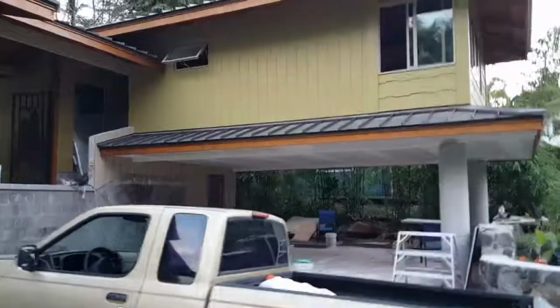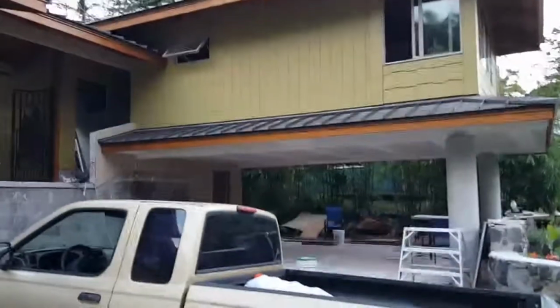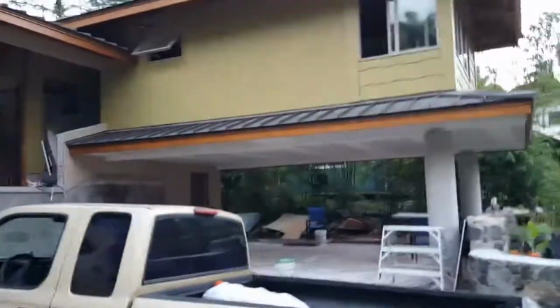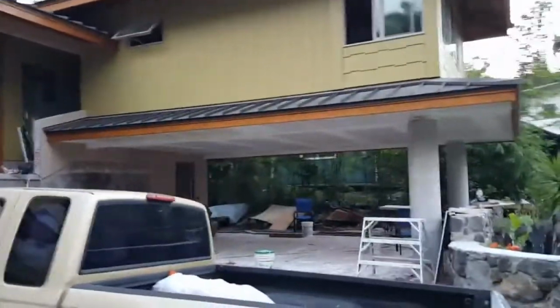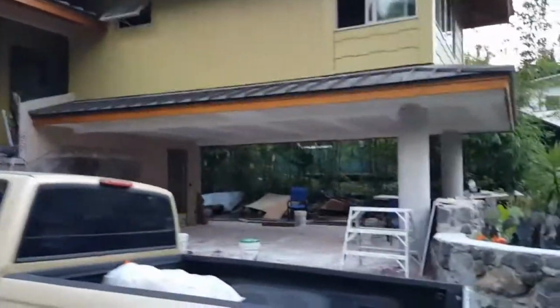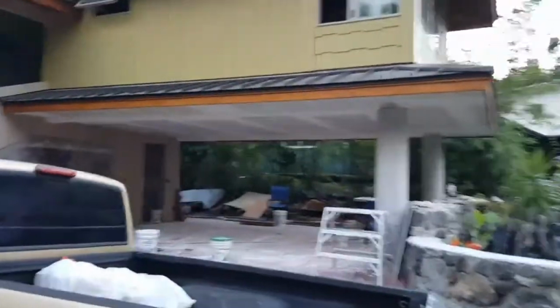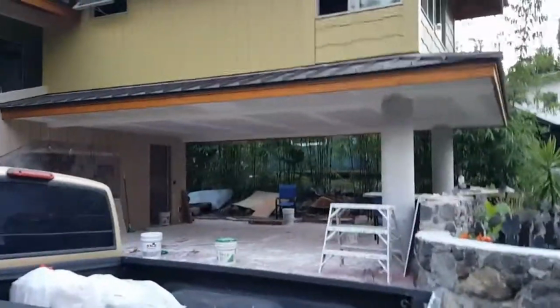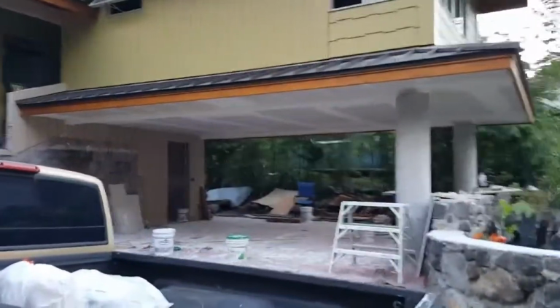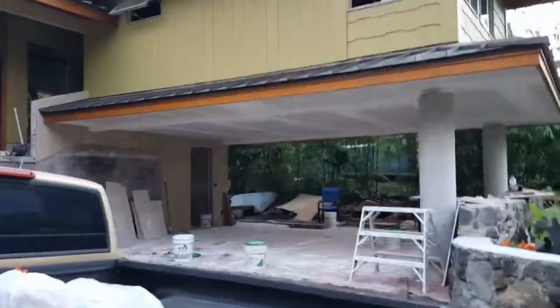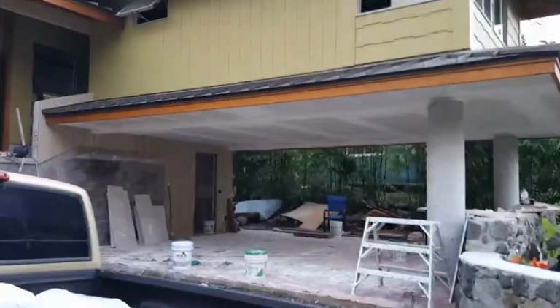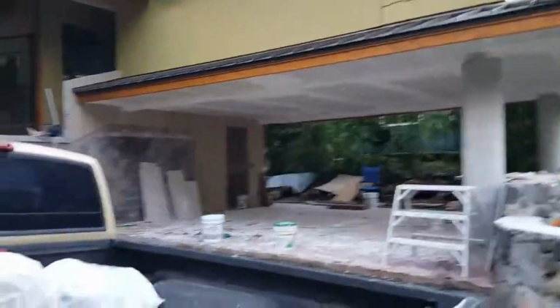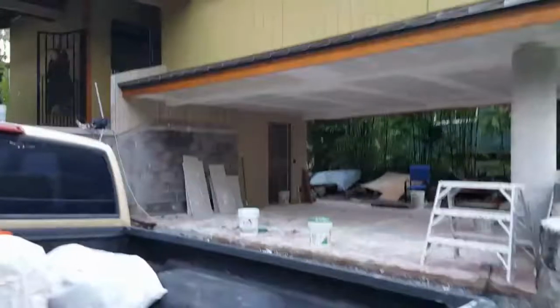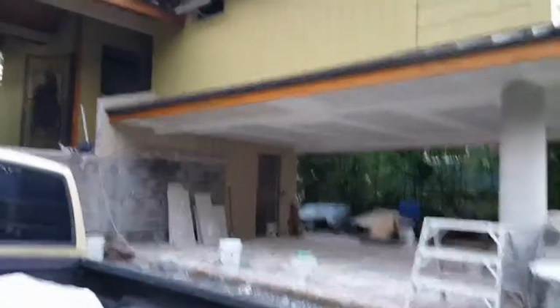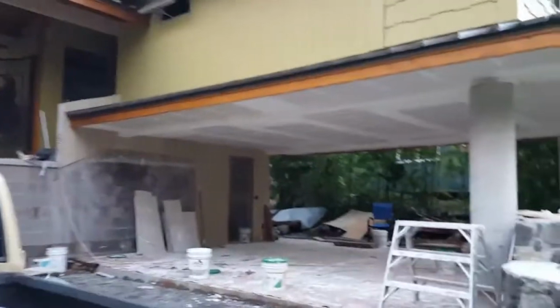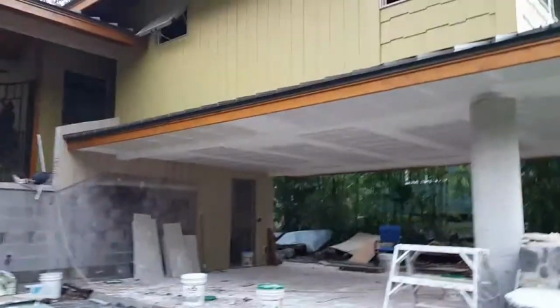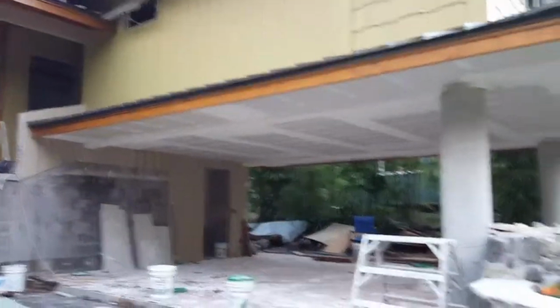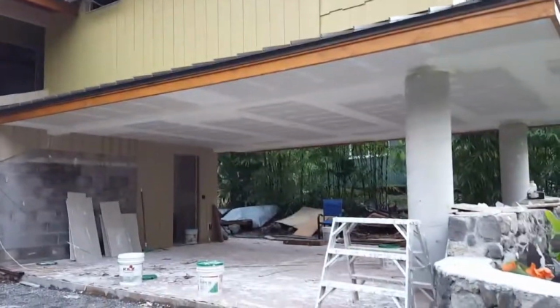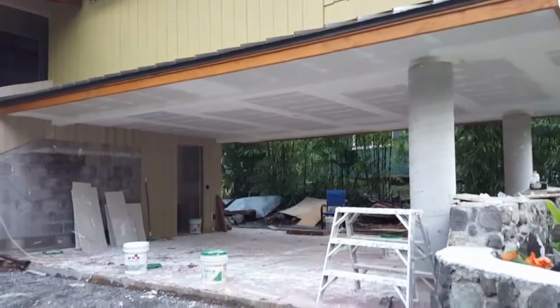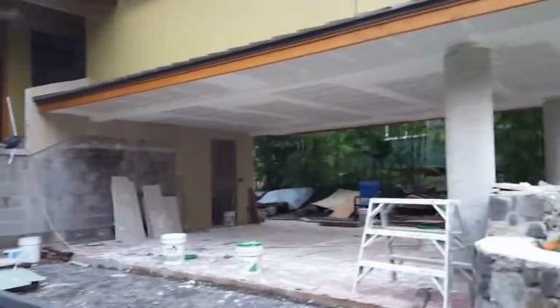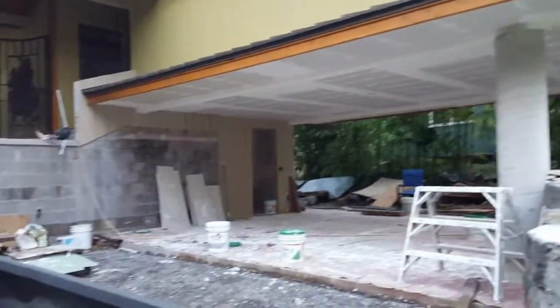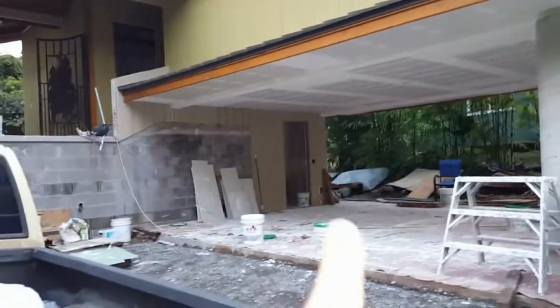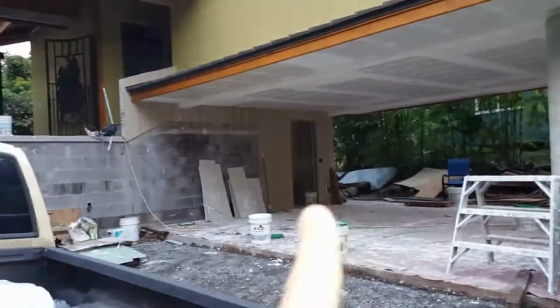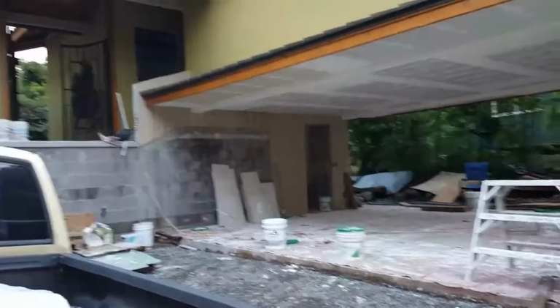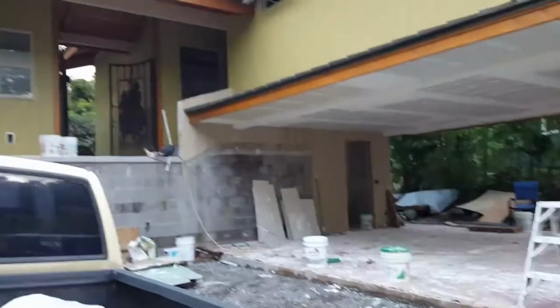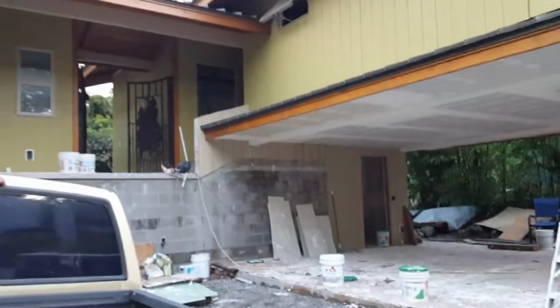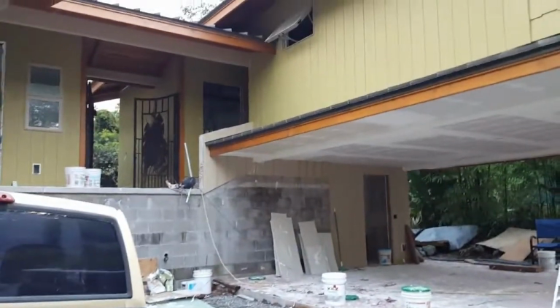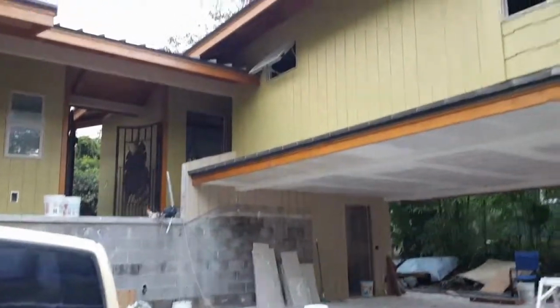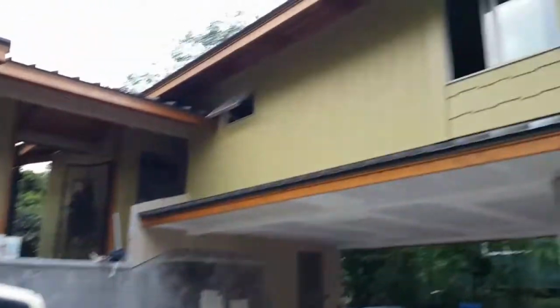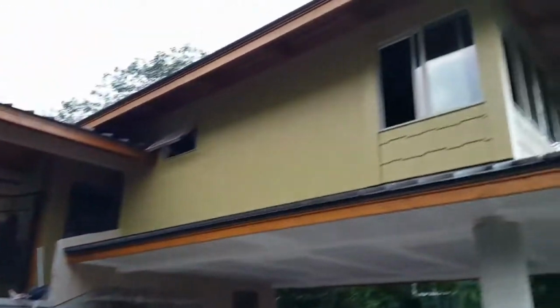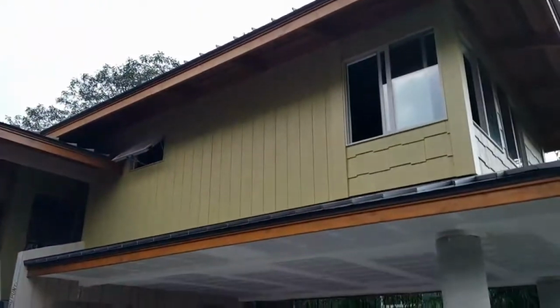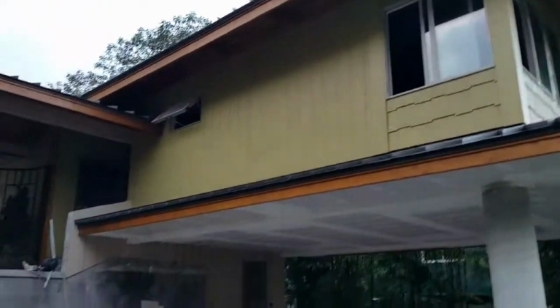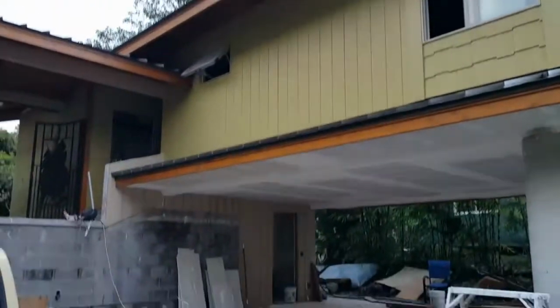Aloha everyone. This is my project here. They're doing the drywall. There's a utility closet right down there that's for my toolbox and stuff like that.